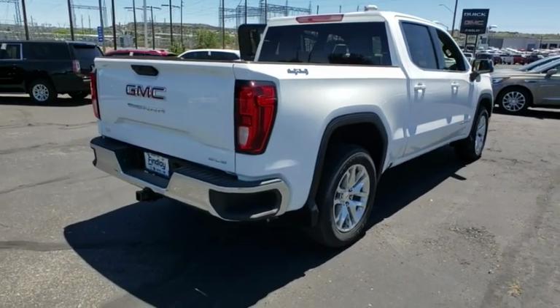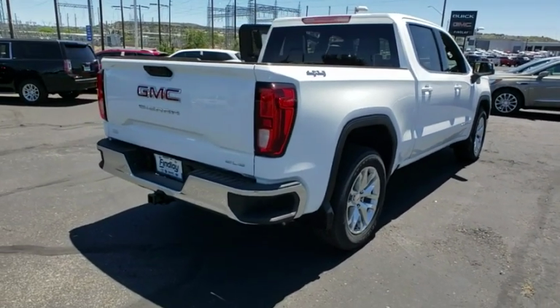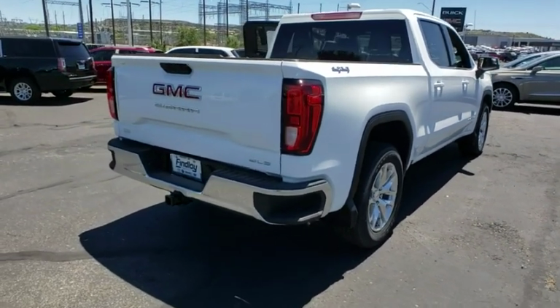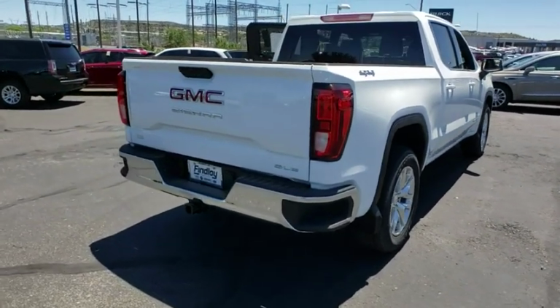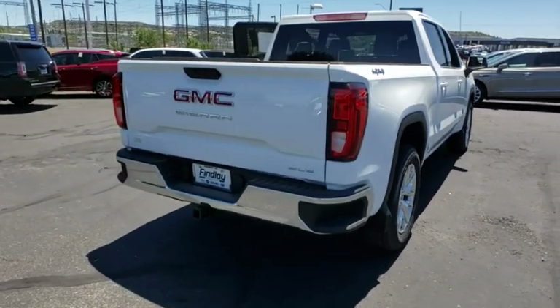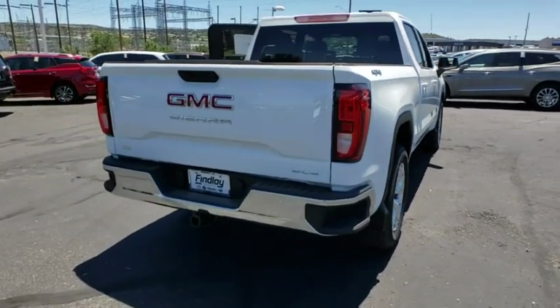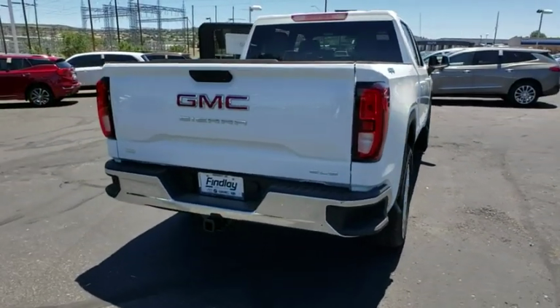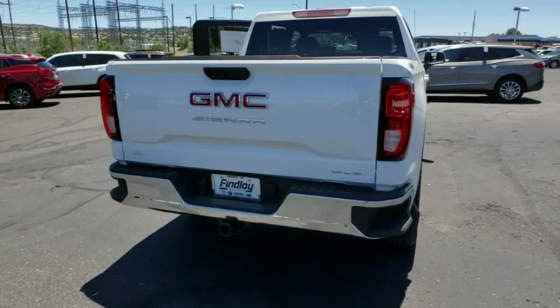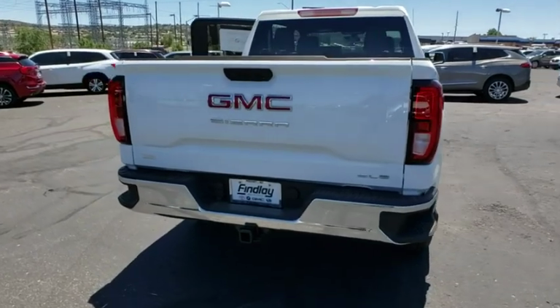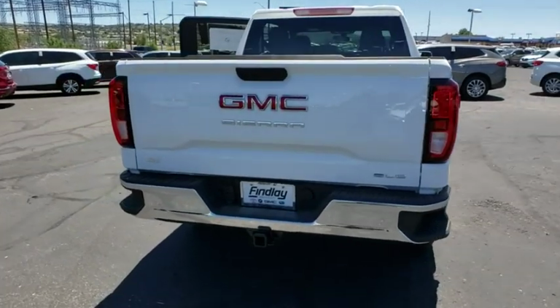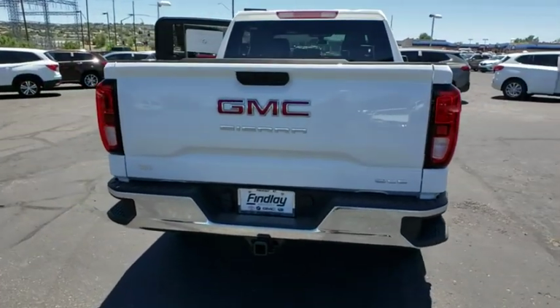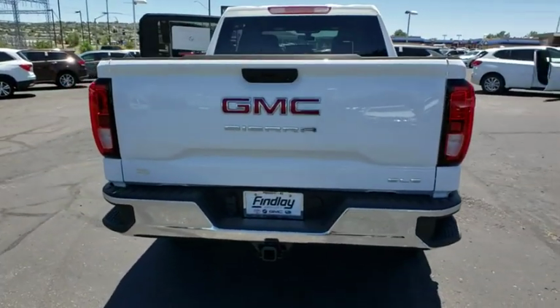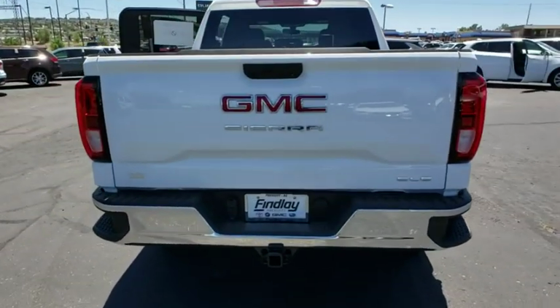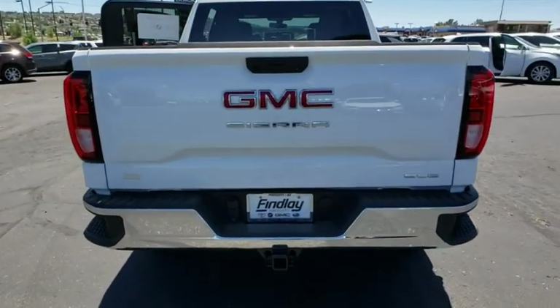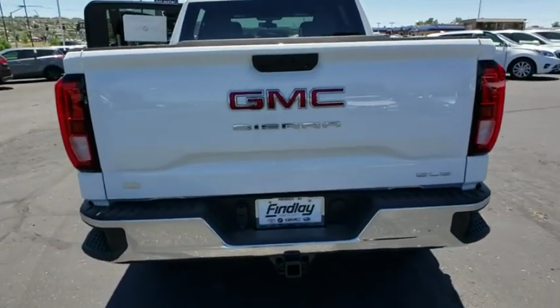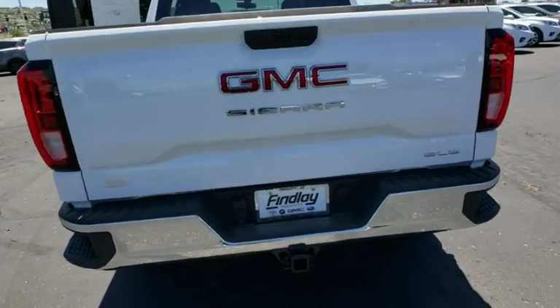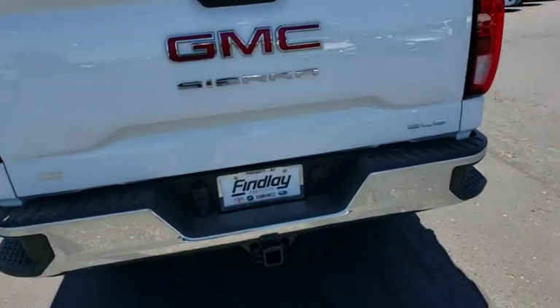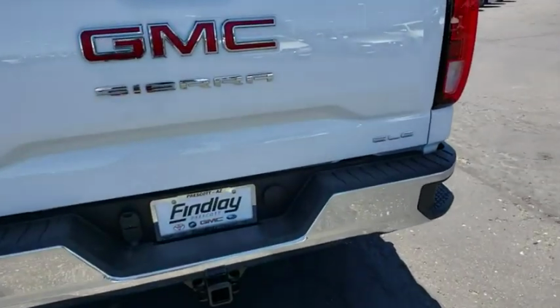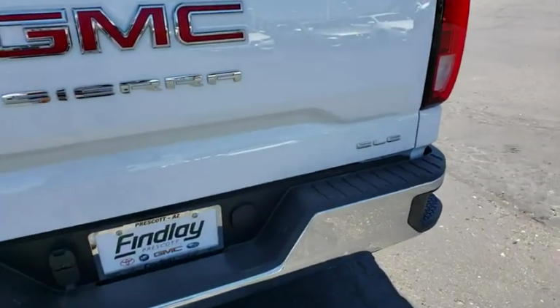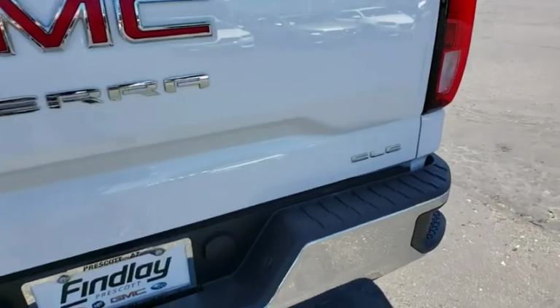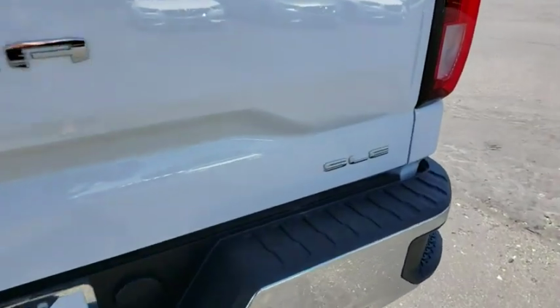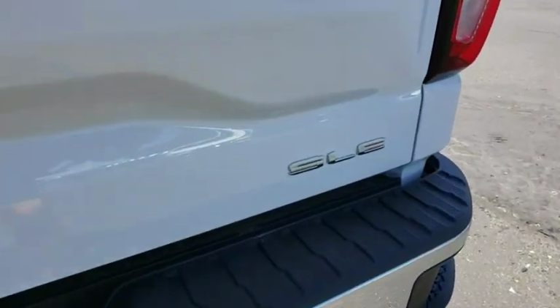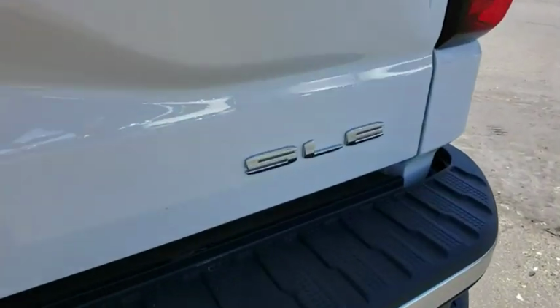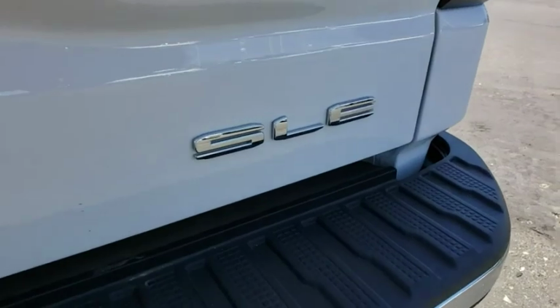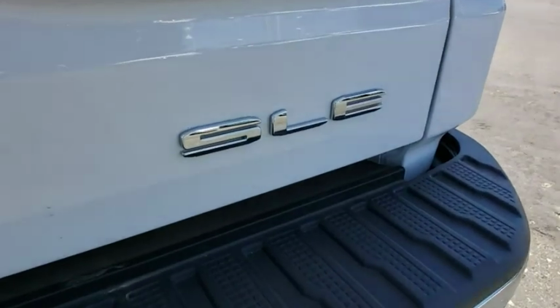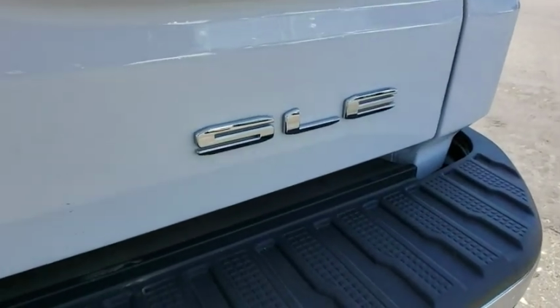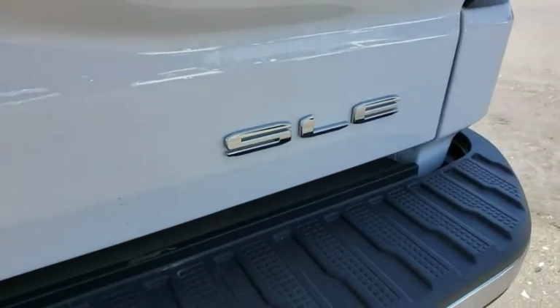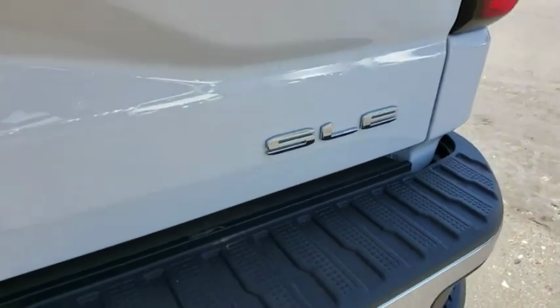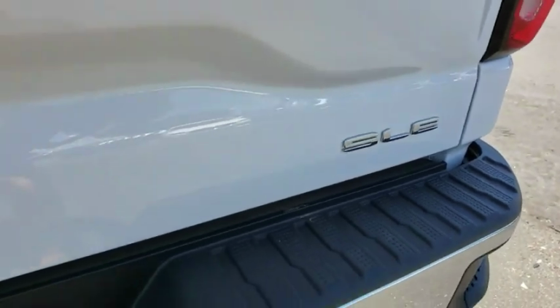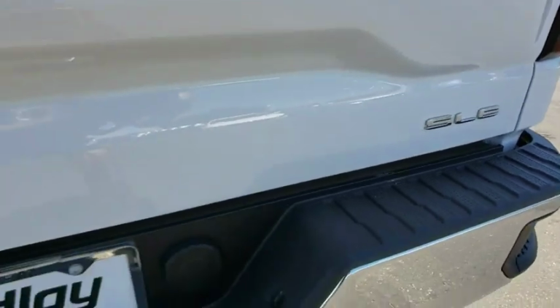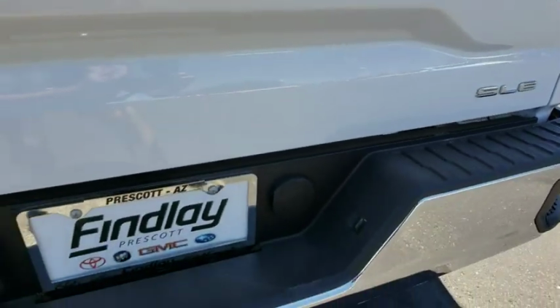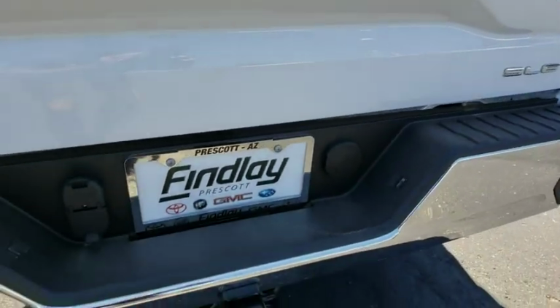Sierra 1500 now comes with an automatic transmission that combines high-max hauling capability with precise control. This vehicle has less than 100 miles.